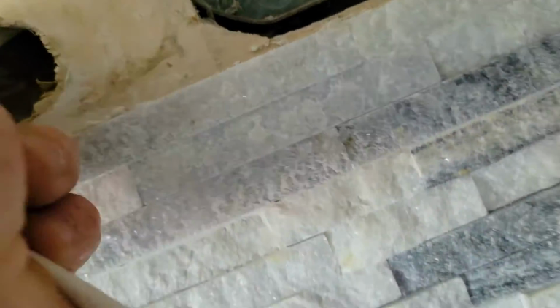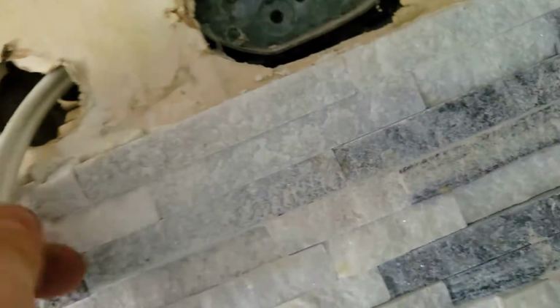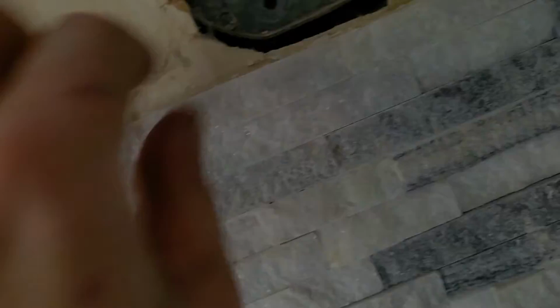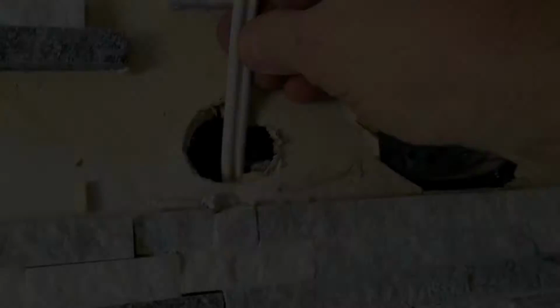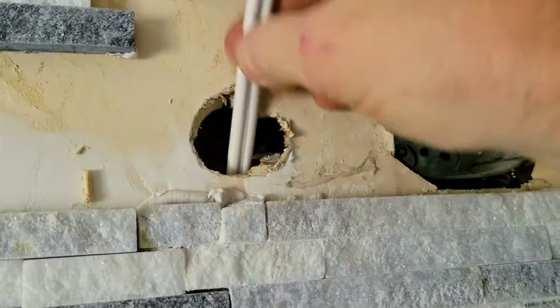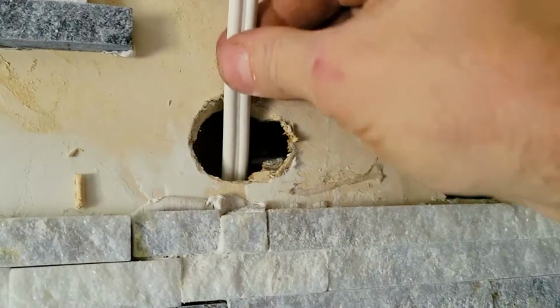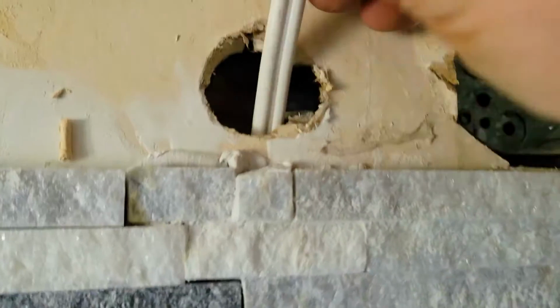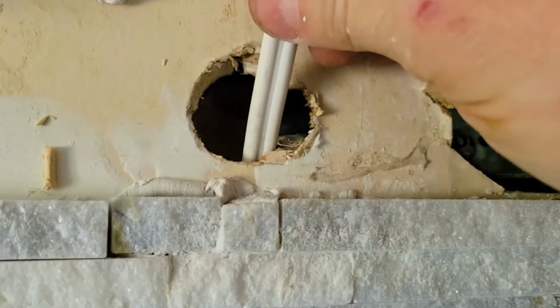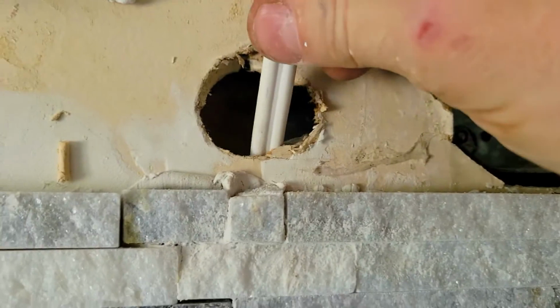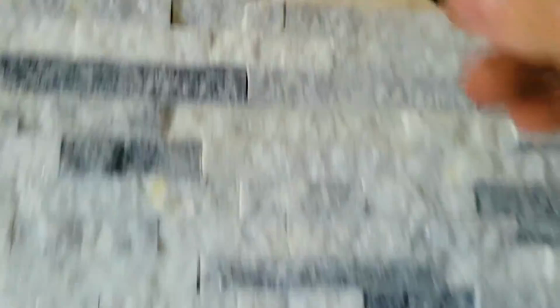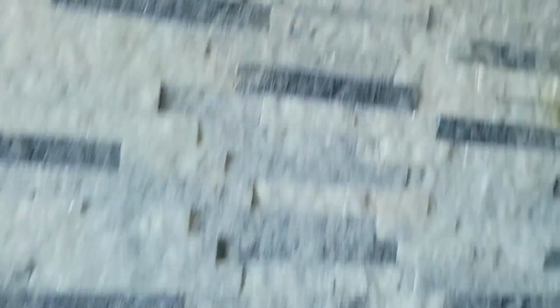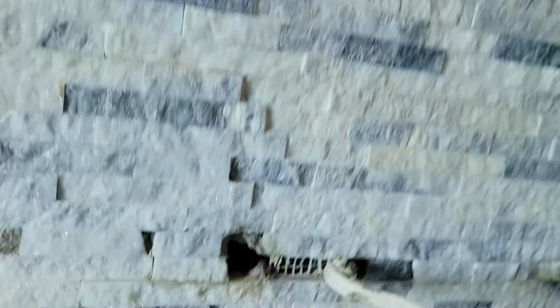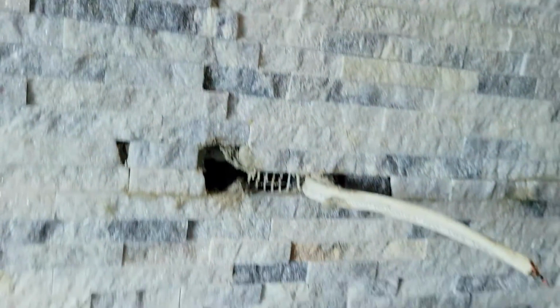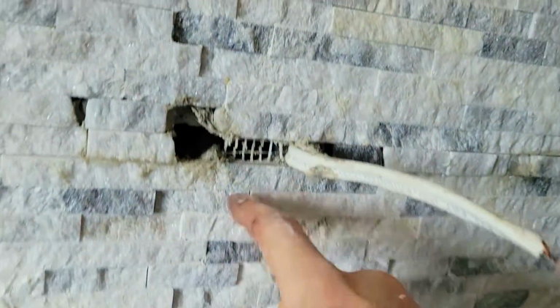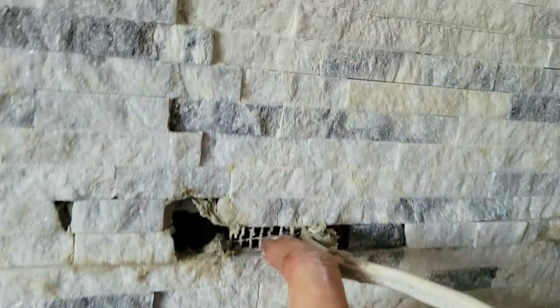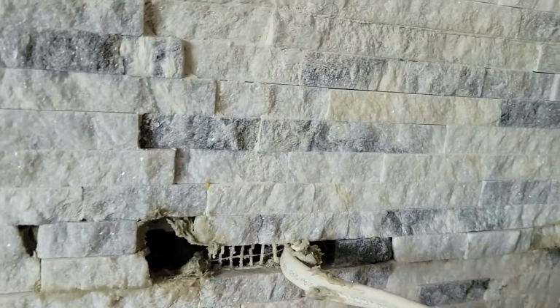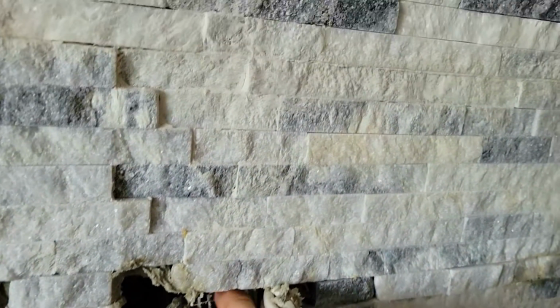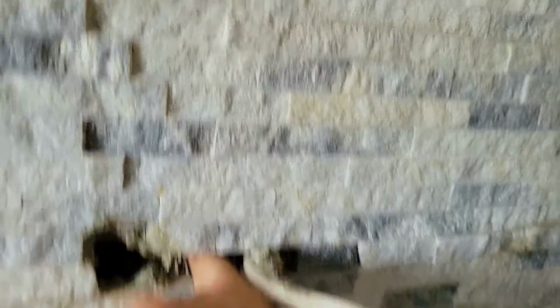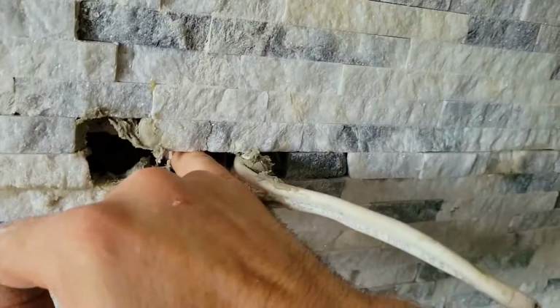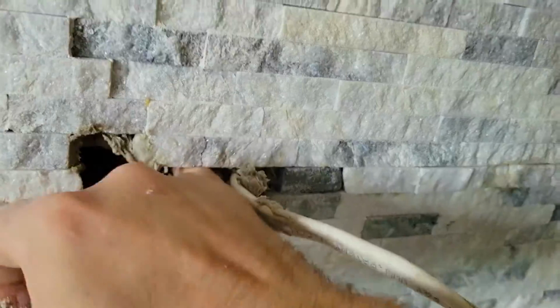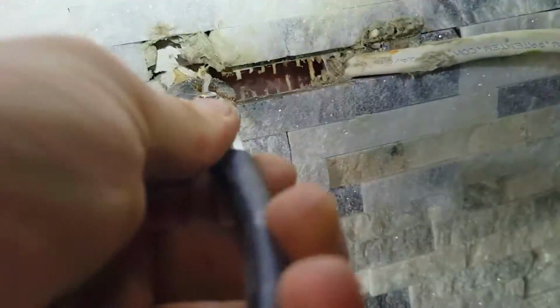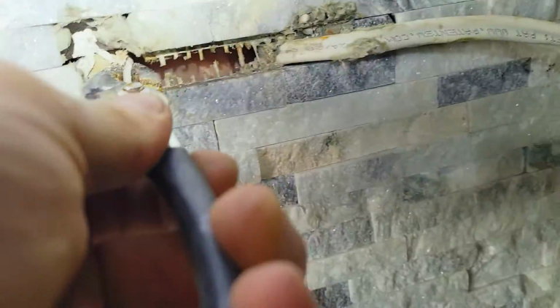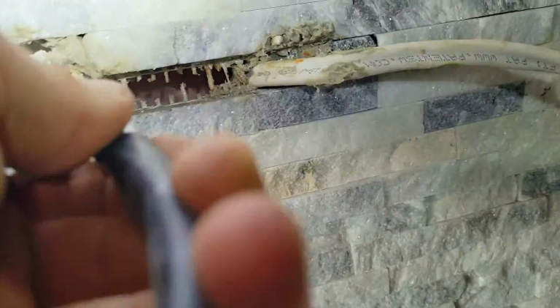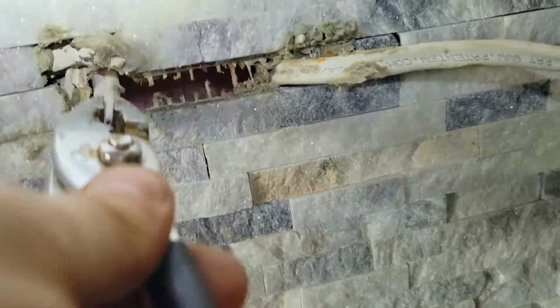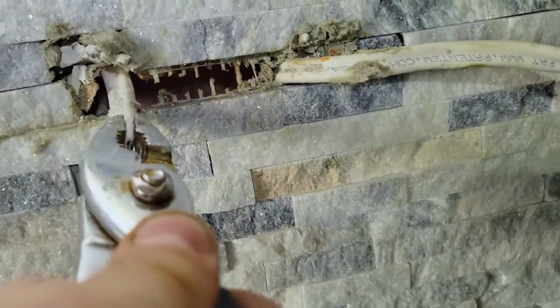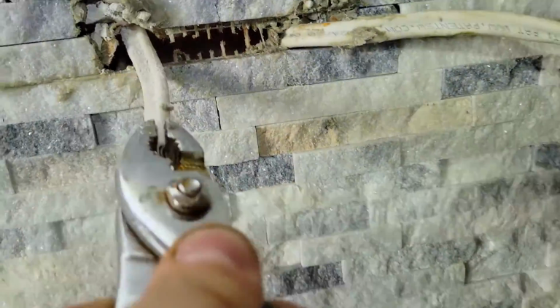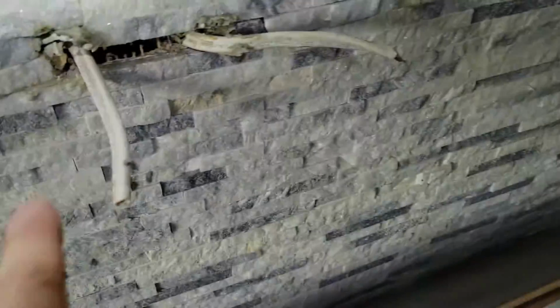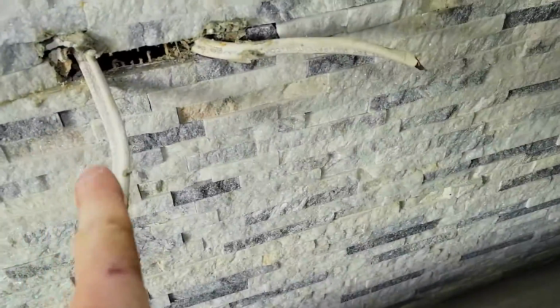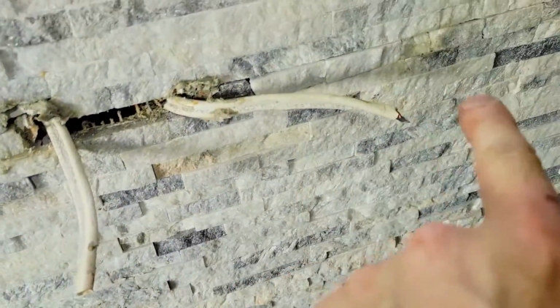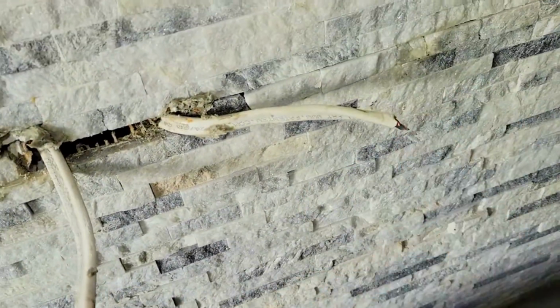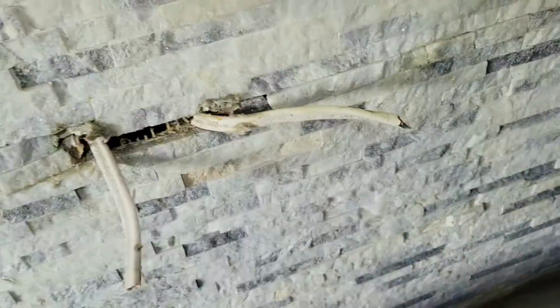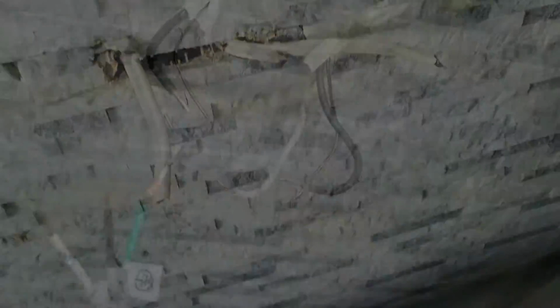Now we just keep feeding it down and we should be able to feel it with our fingers. There it is — we can pull it out, strip this cable, and hook it all up.